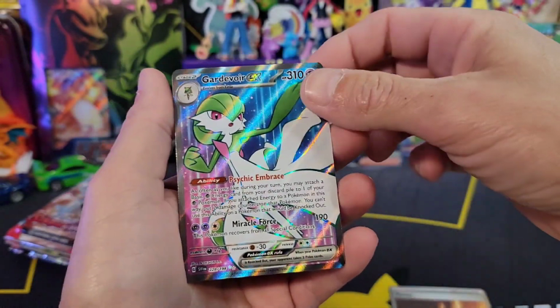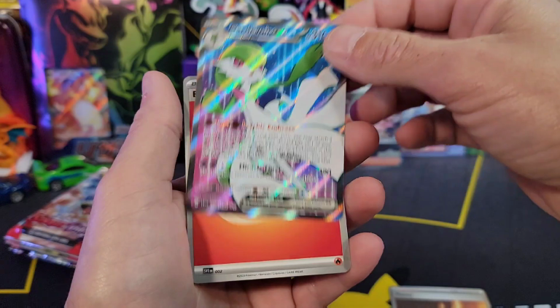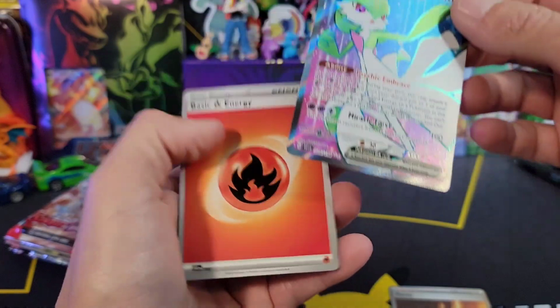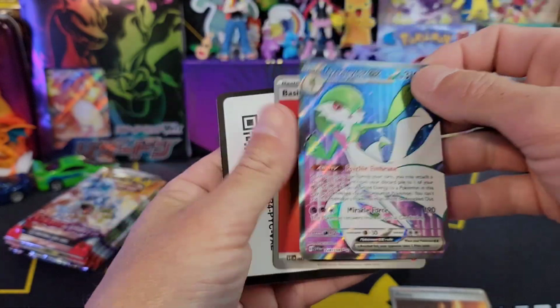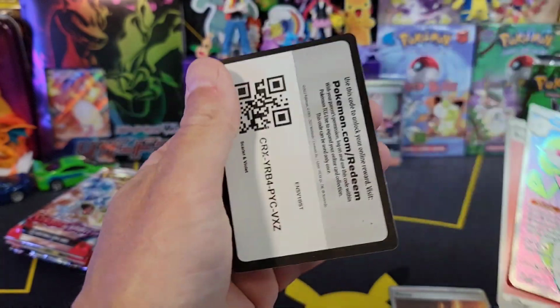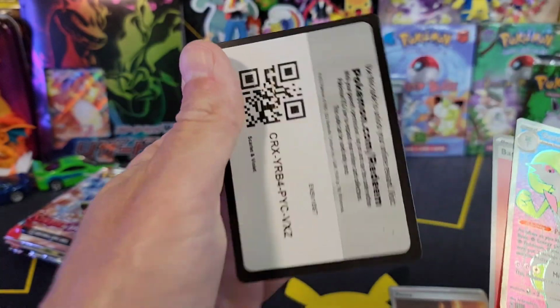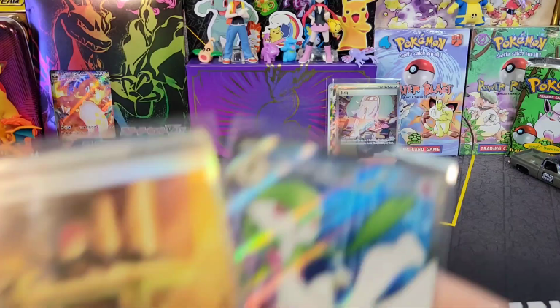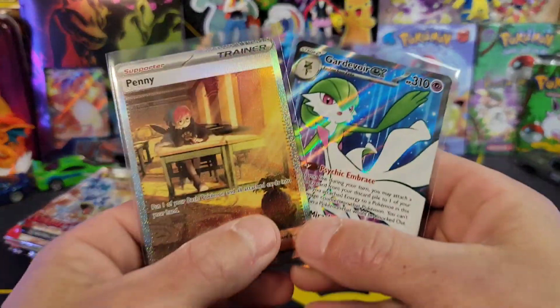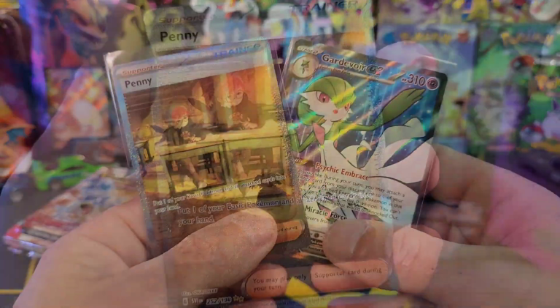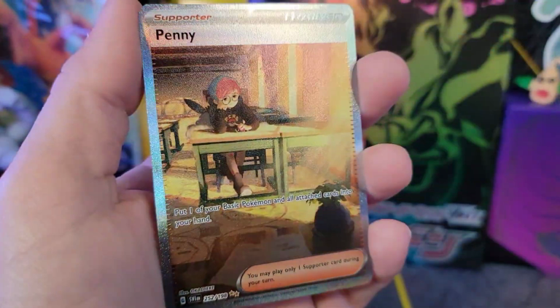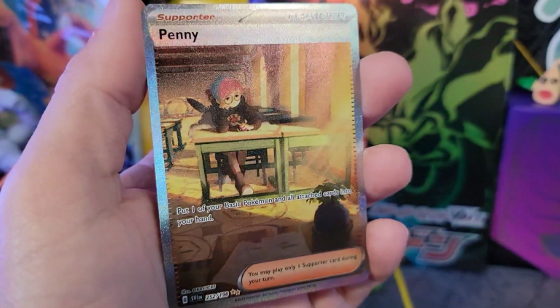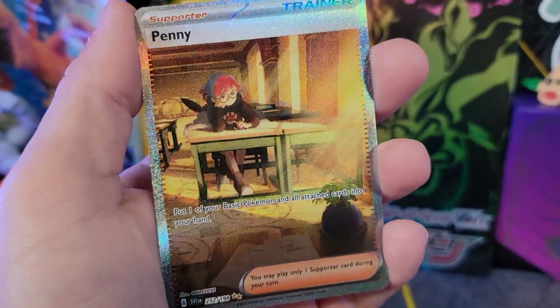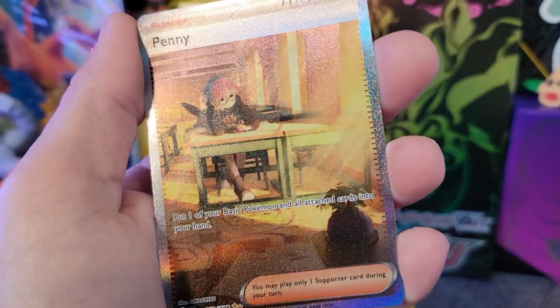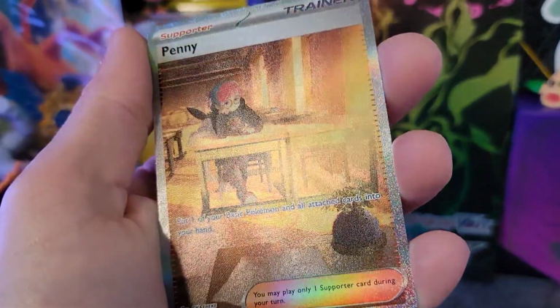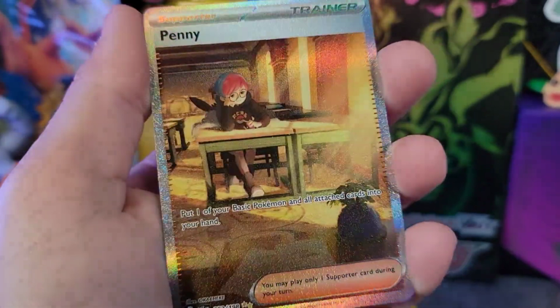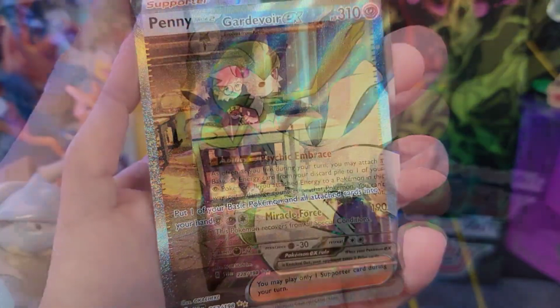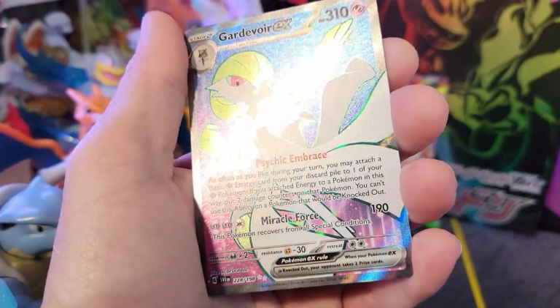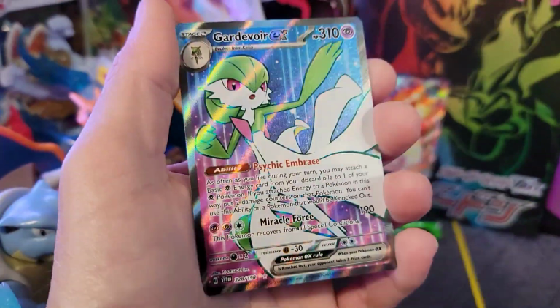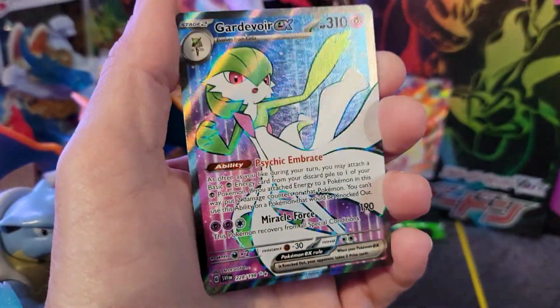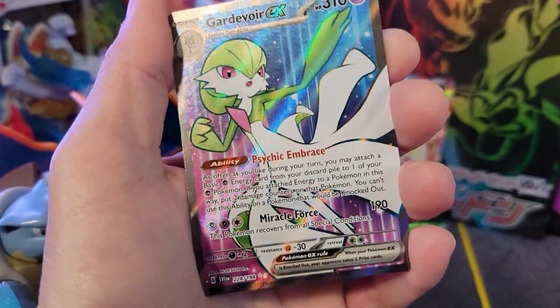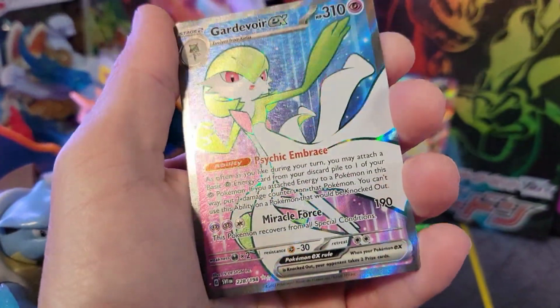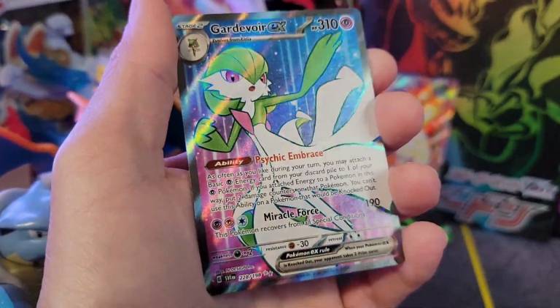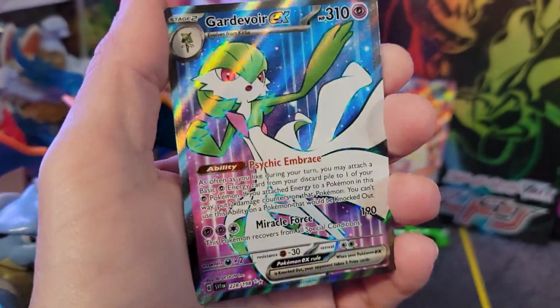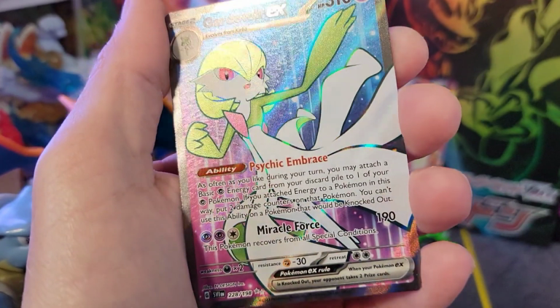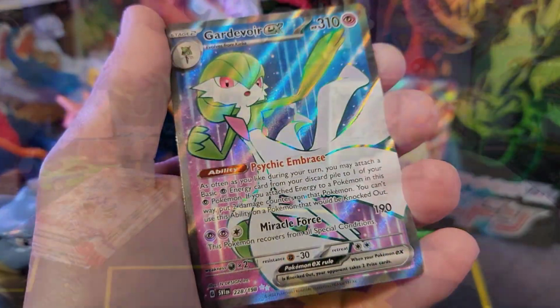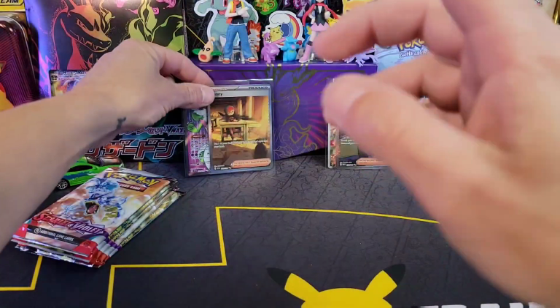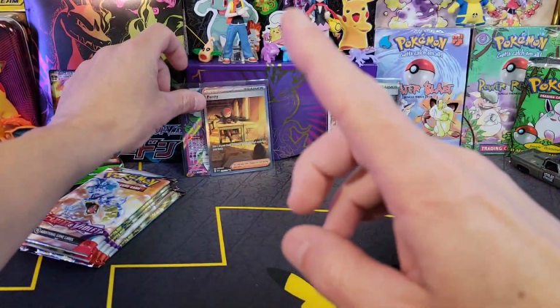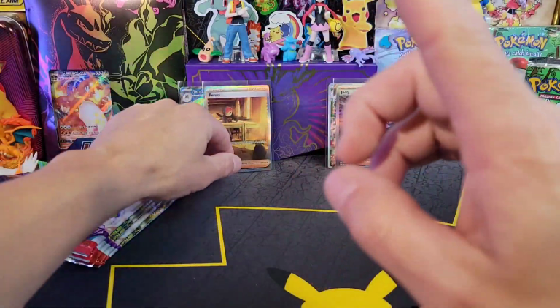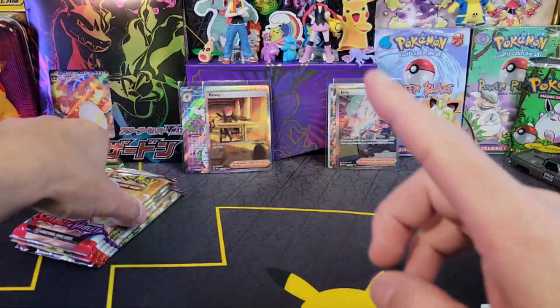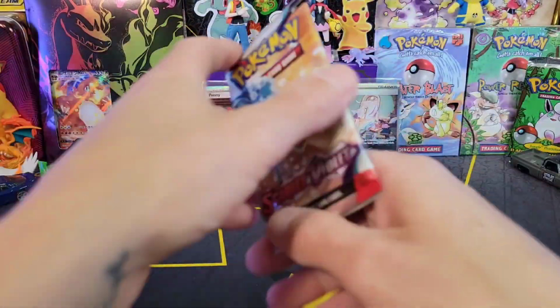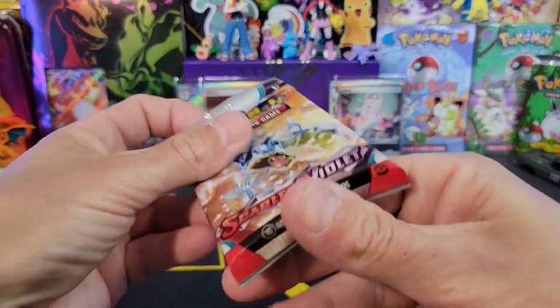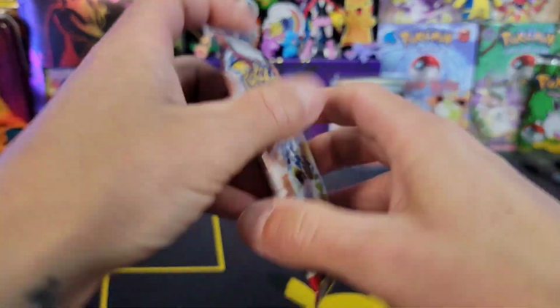Gardevoir EX on the full art! Get that code right there. Have I told you guys how much I like Scarlet and Violet? Holy smokes. We've gotten two special illustration rares and we've got a full art — that was out of one pack. Arcanine, what are you doing?